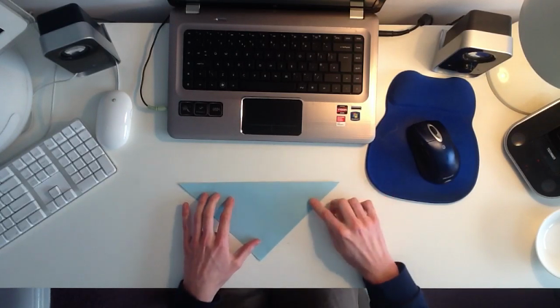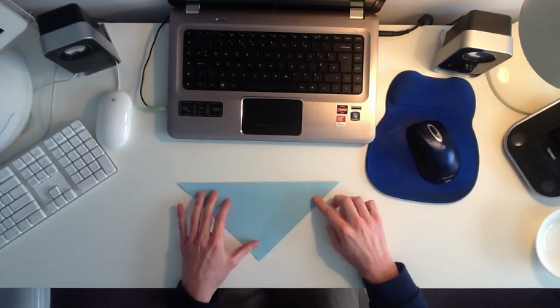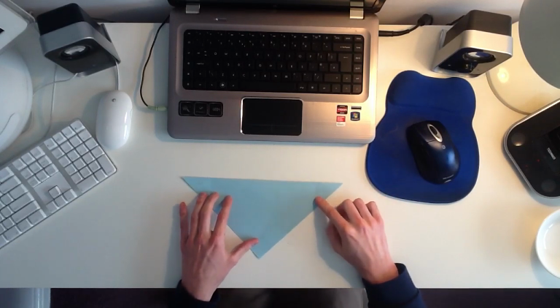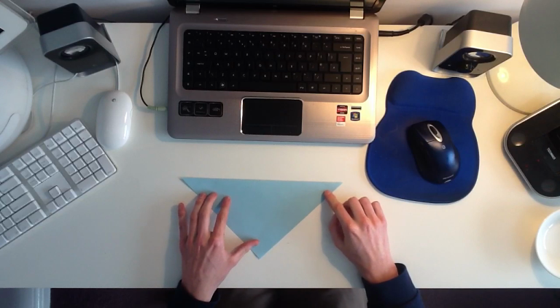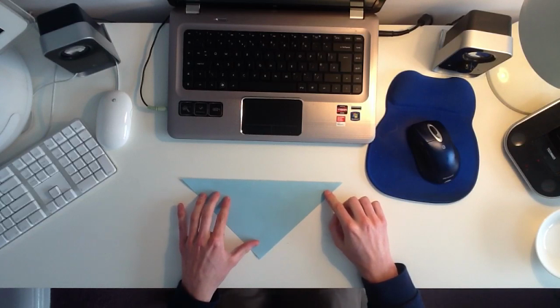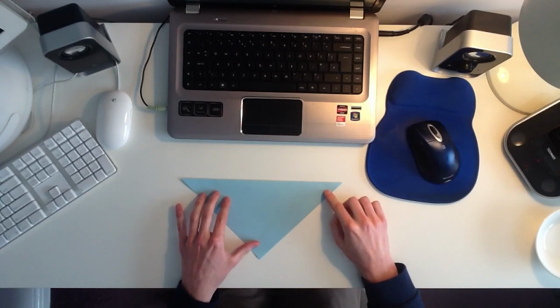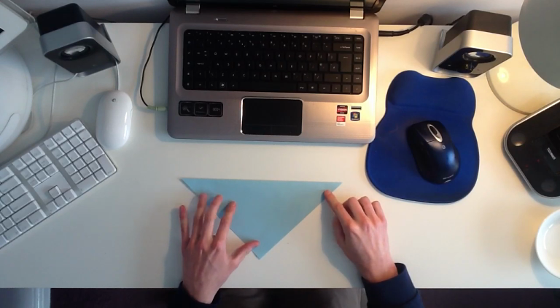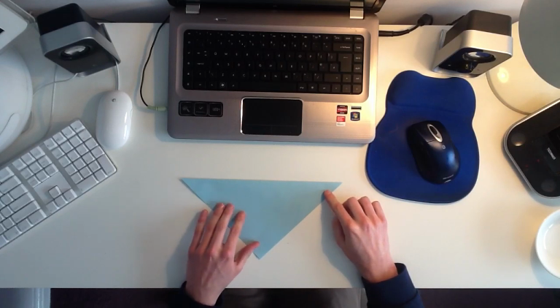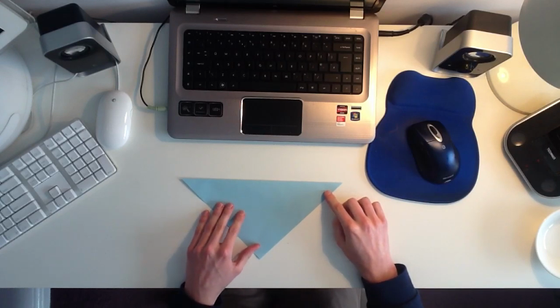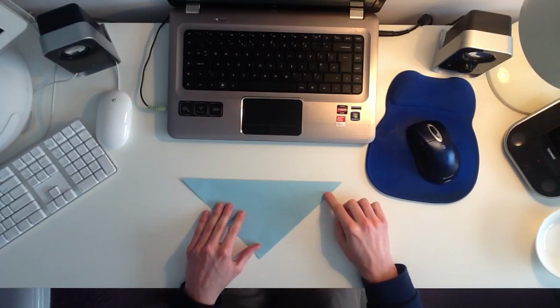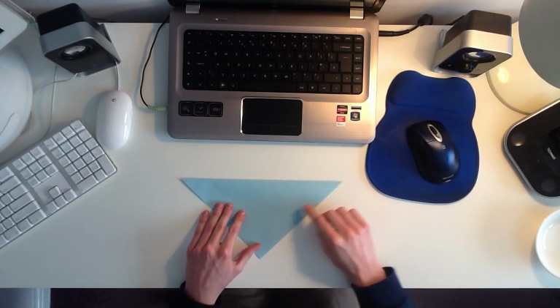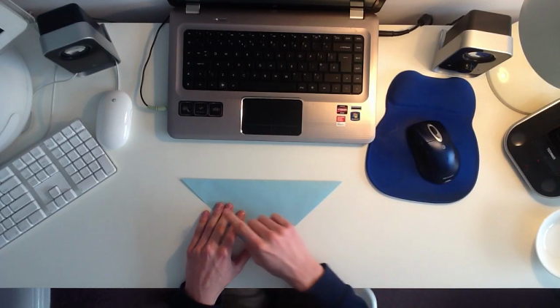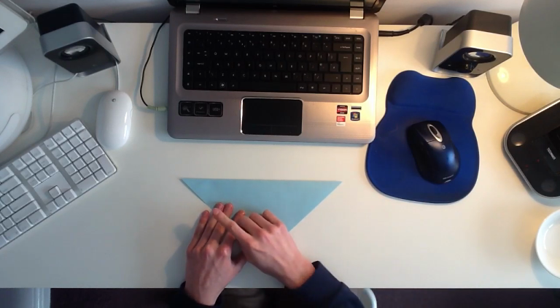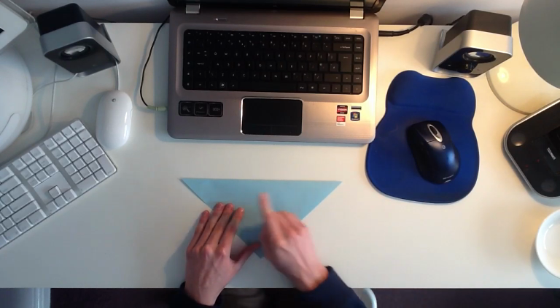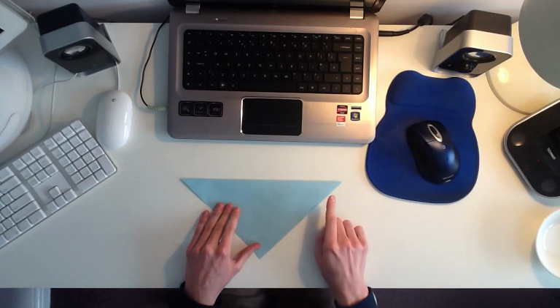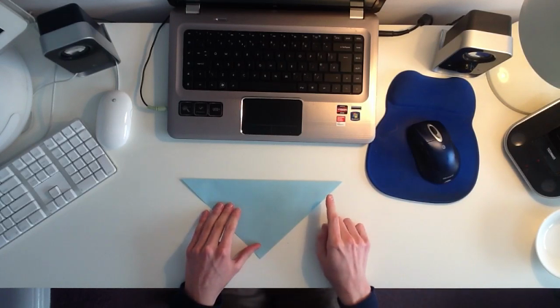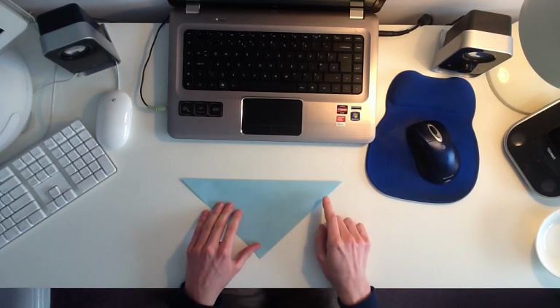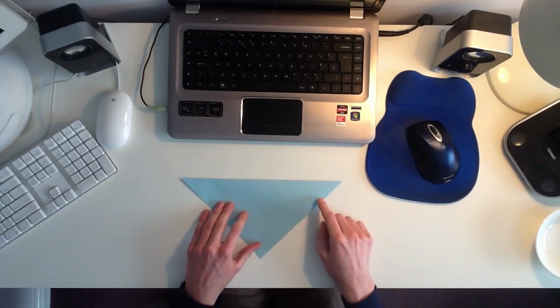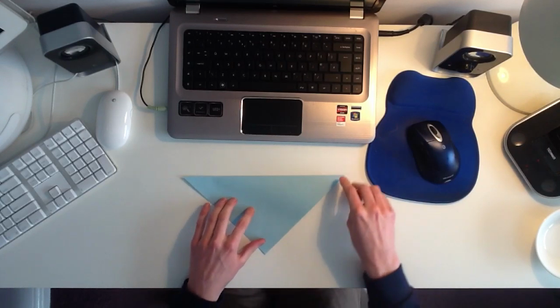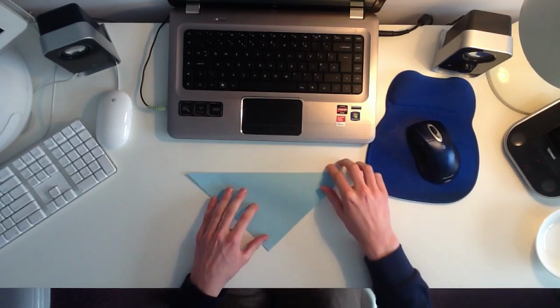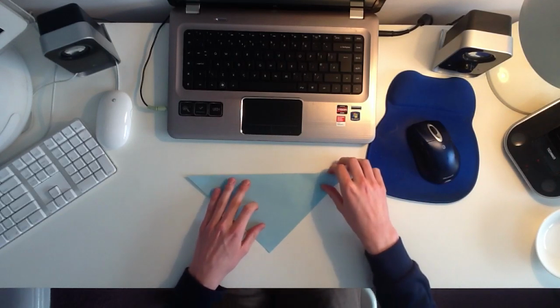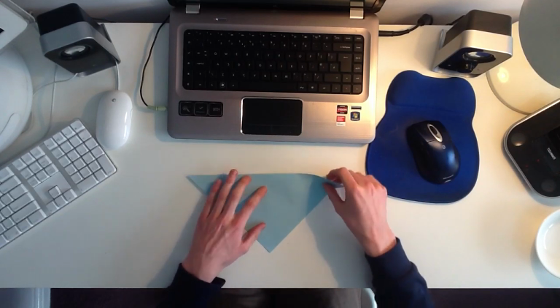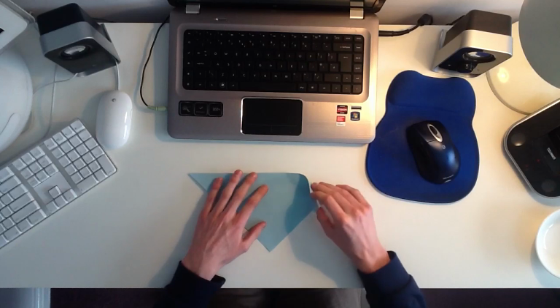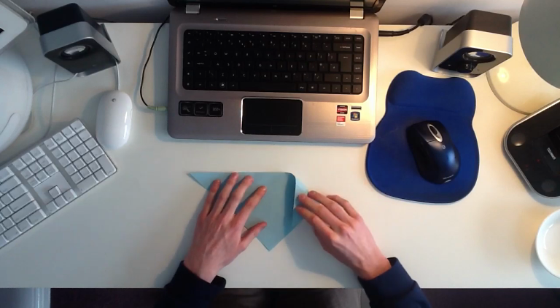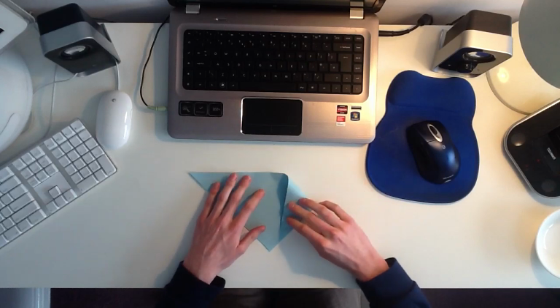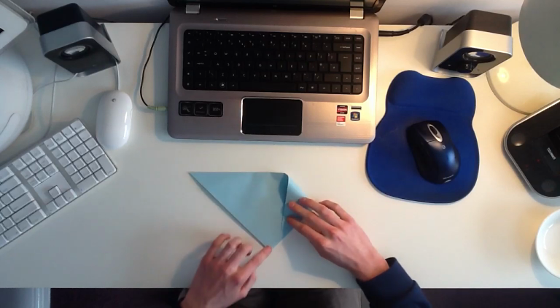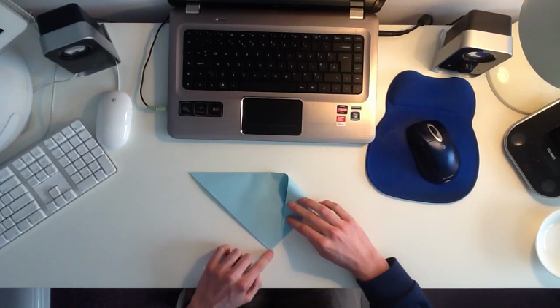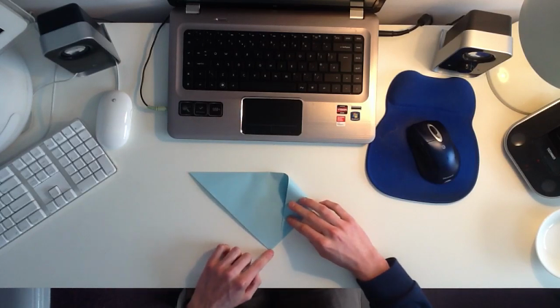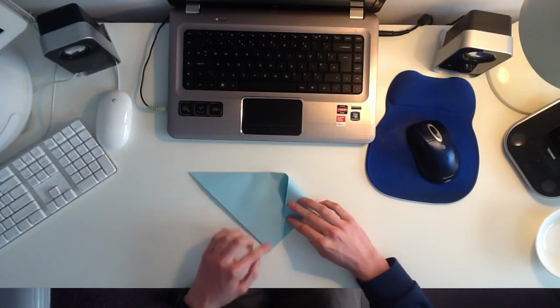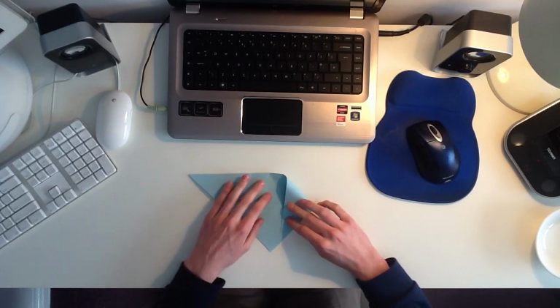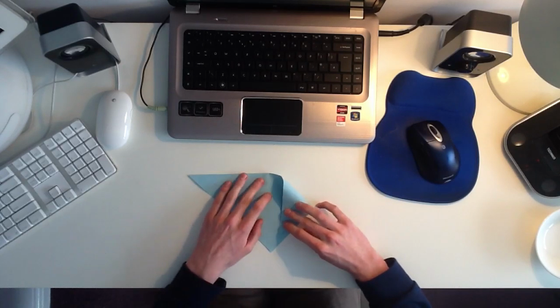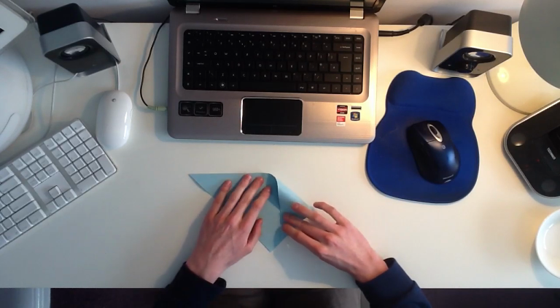And then once you've folded it diagonally, you want to take the top left and the top right hand points, and you want to fold them down into the bottom centre point.